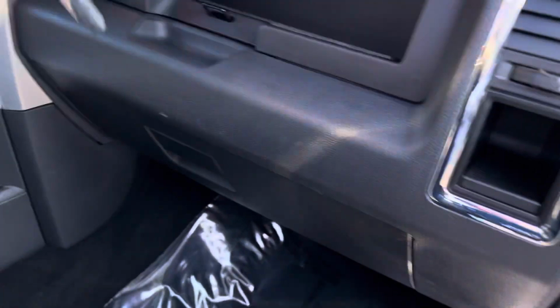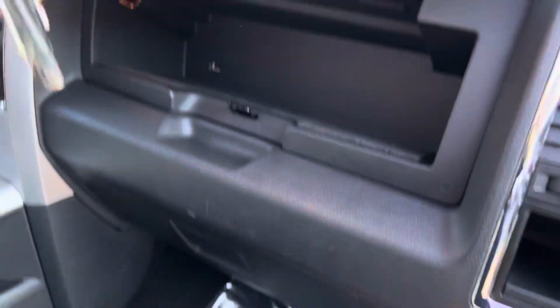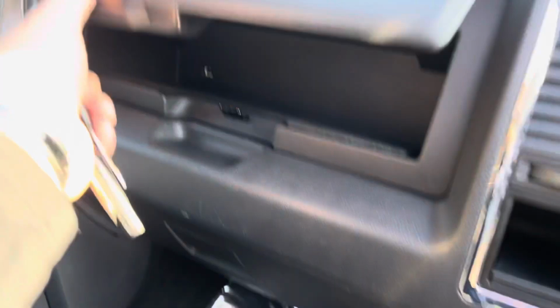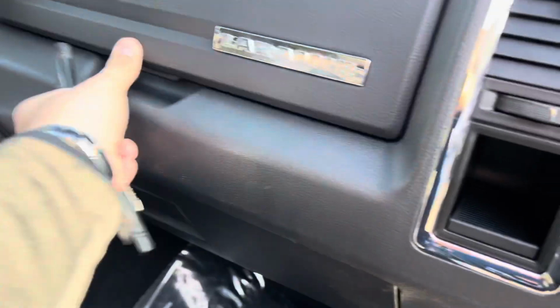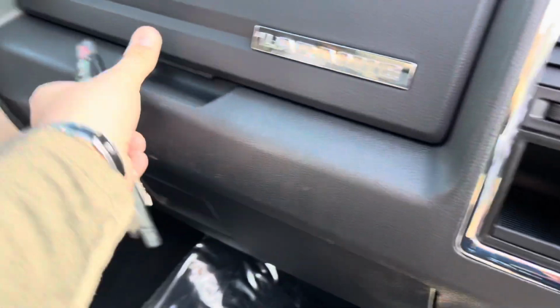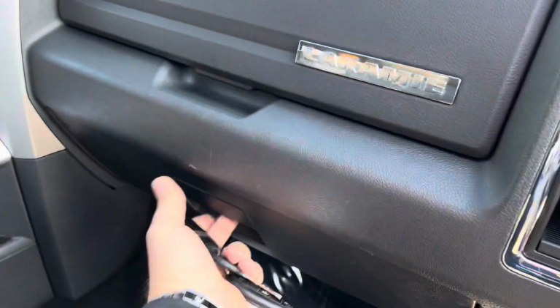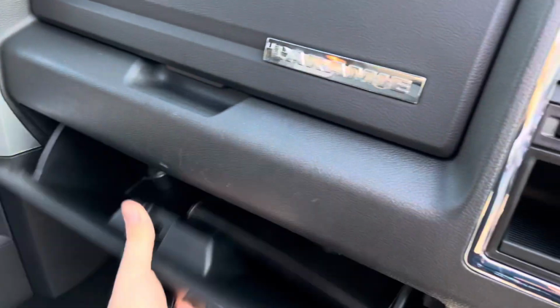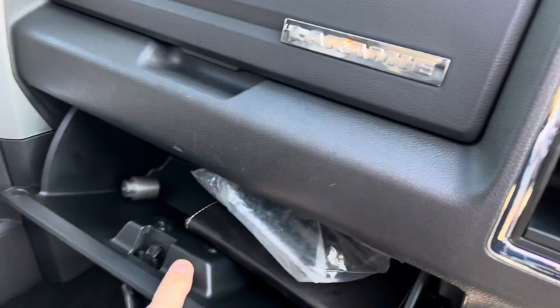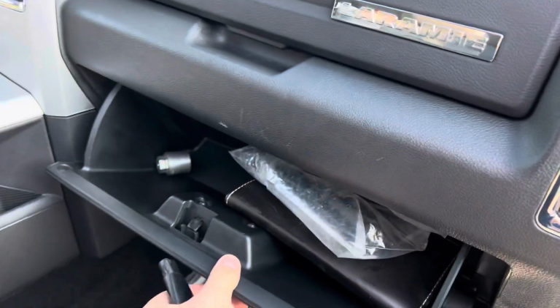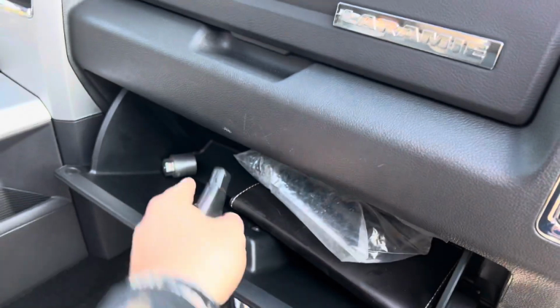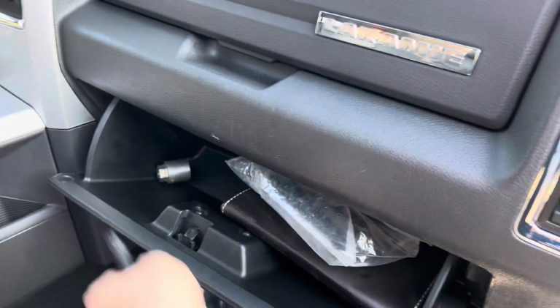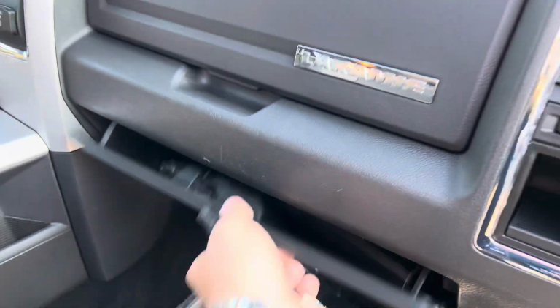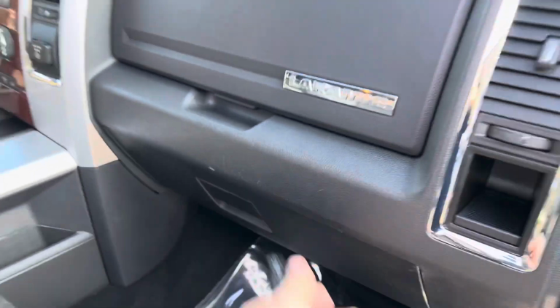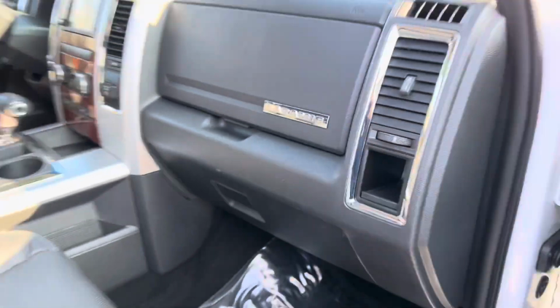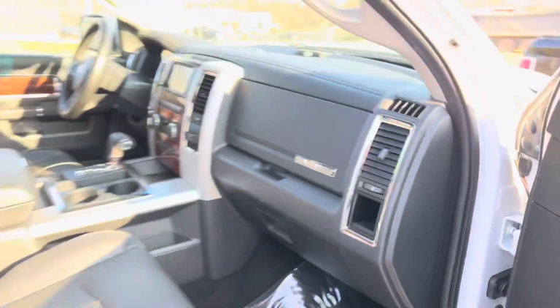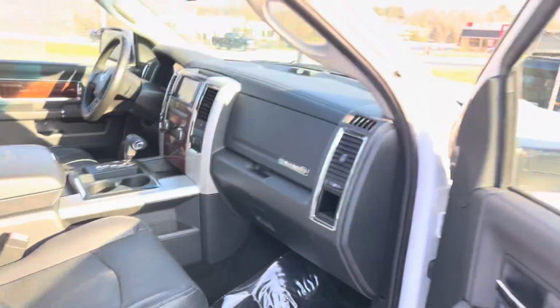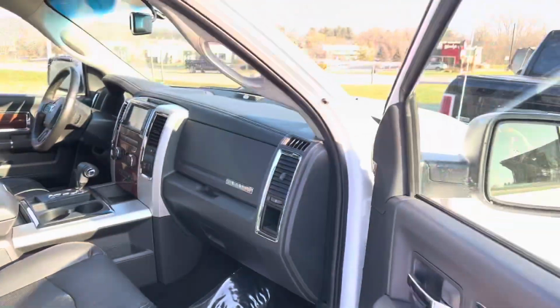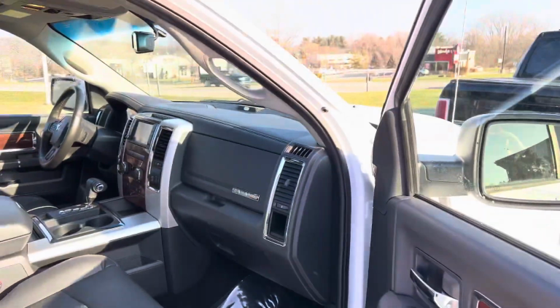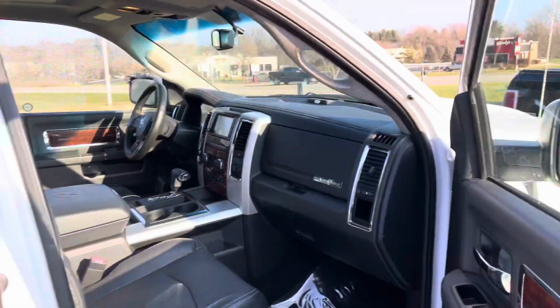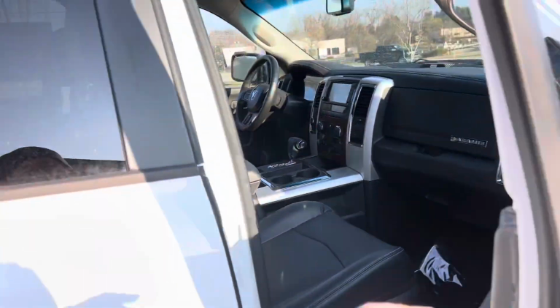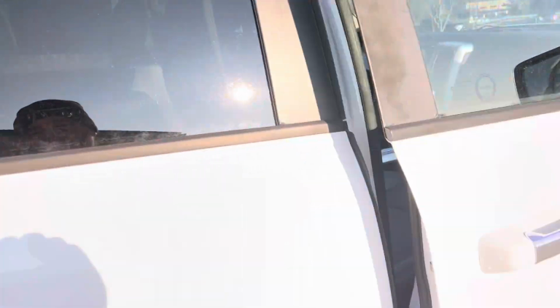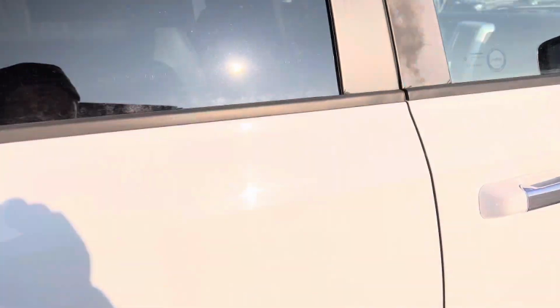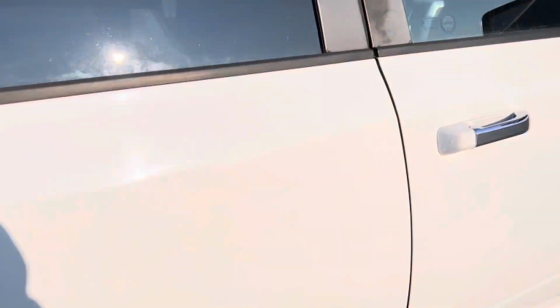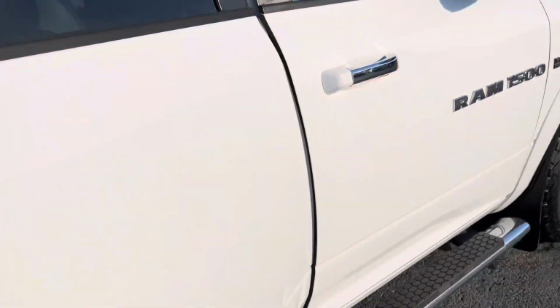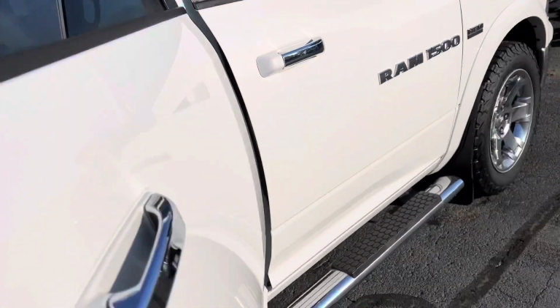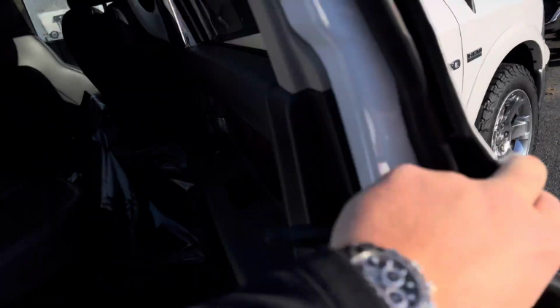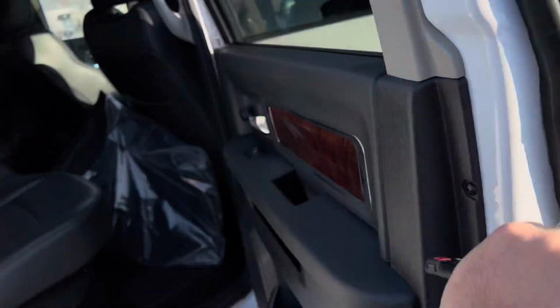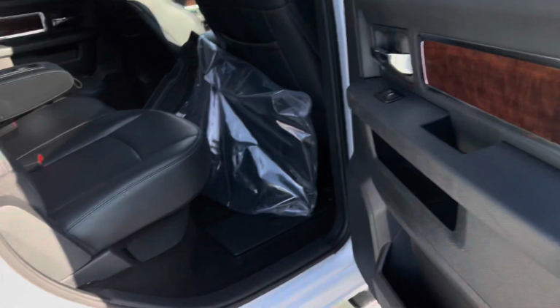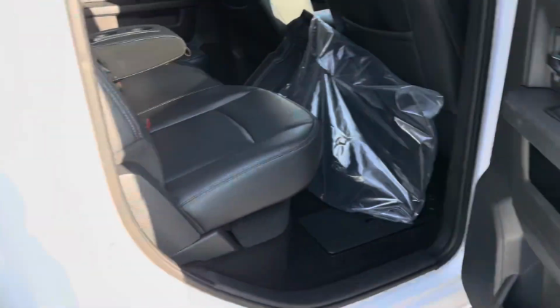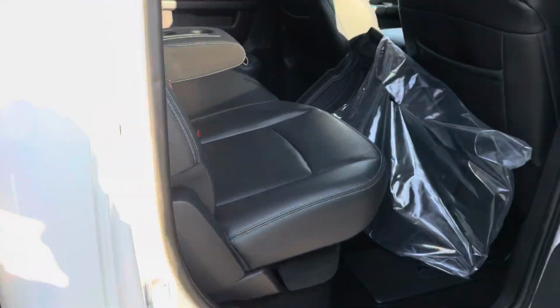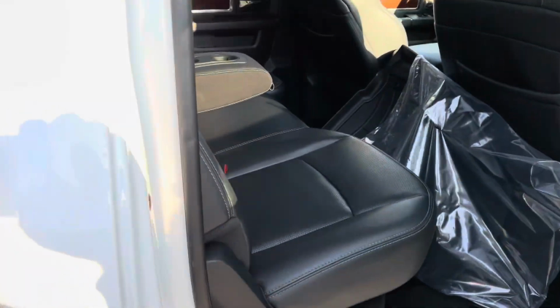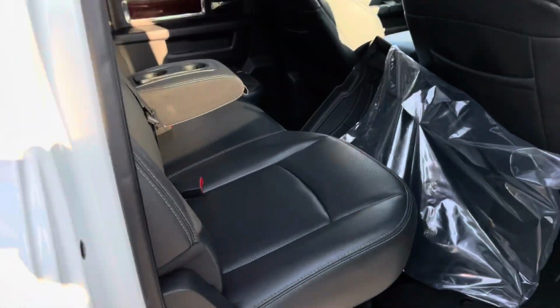Look at this. USB port in the glove box. There's a wheel lock. Original owner's manual. Alpine sound. Yes, the moon roof works. Yes, the four-wheel drive works. Look at it.